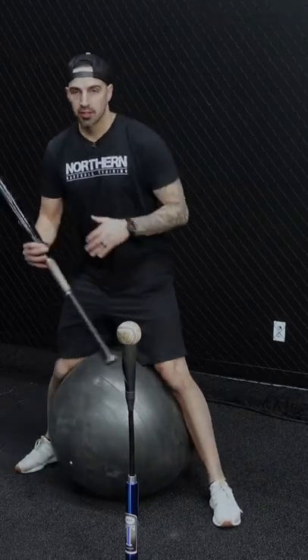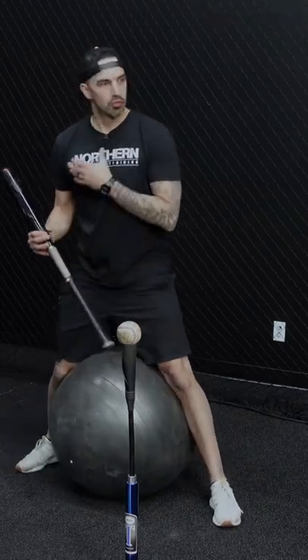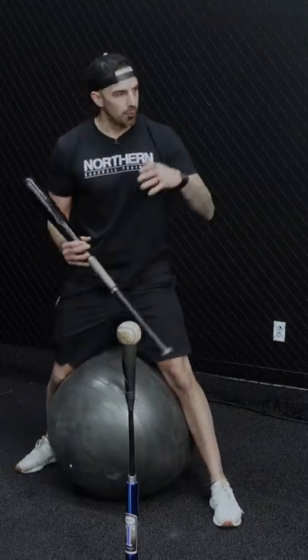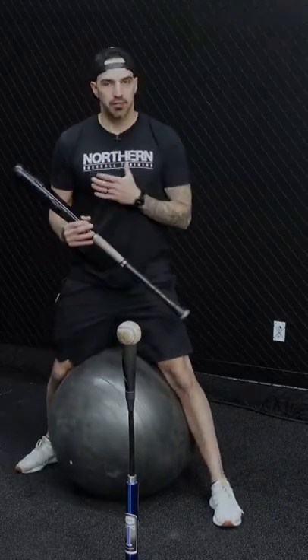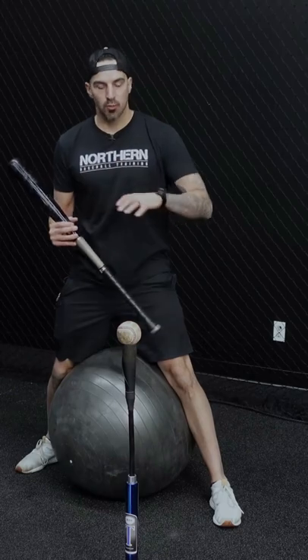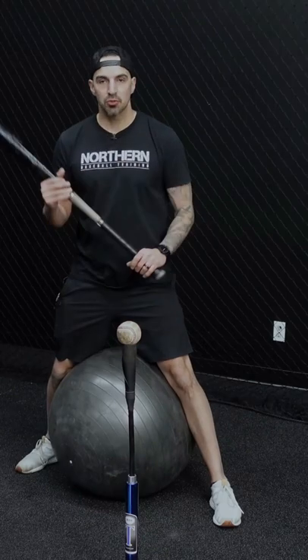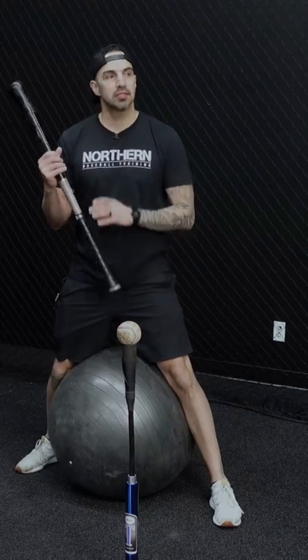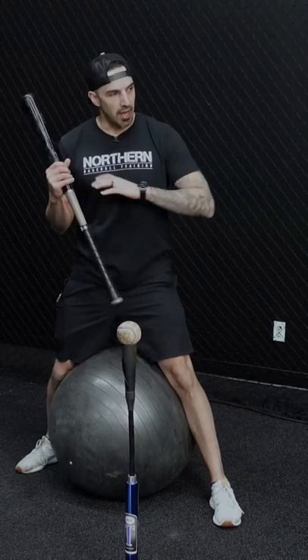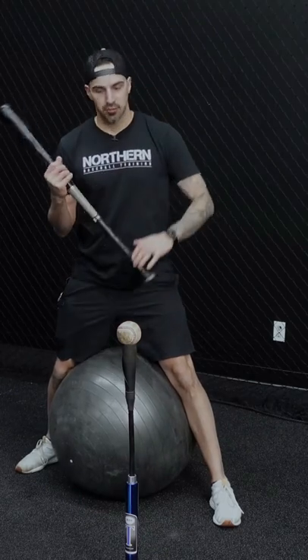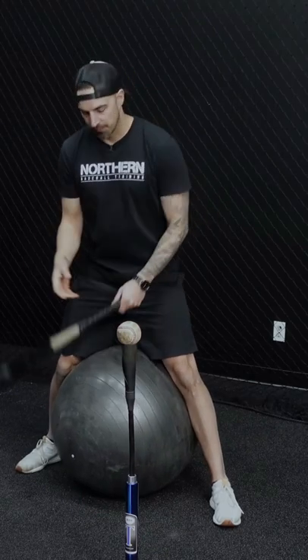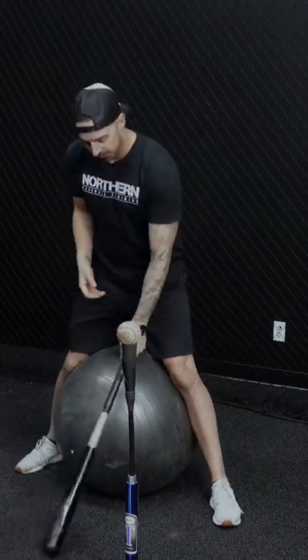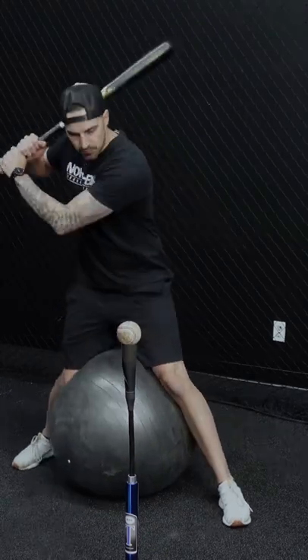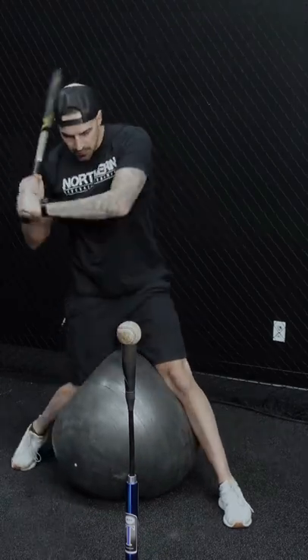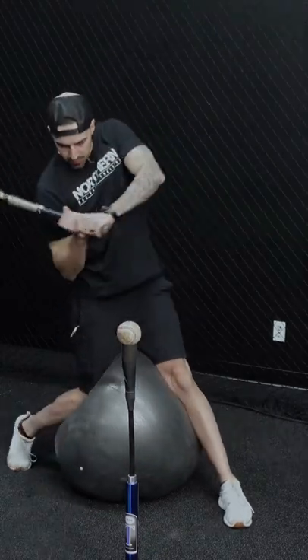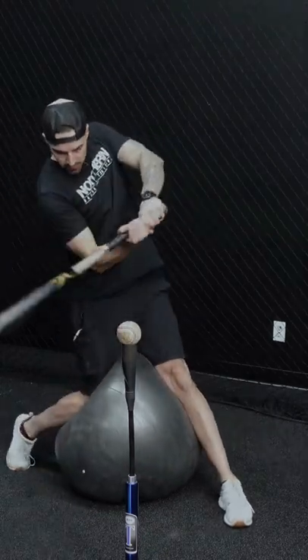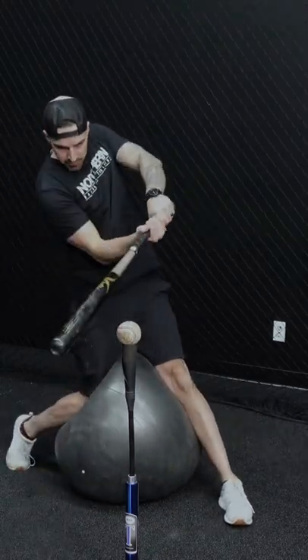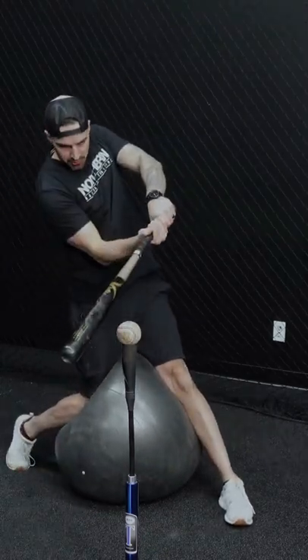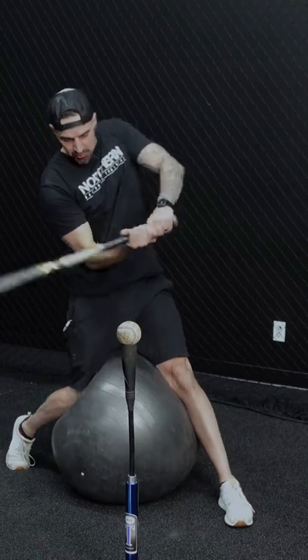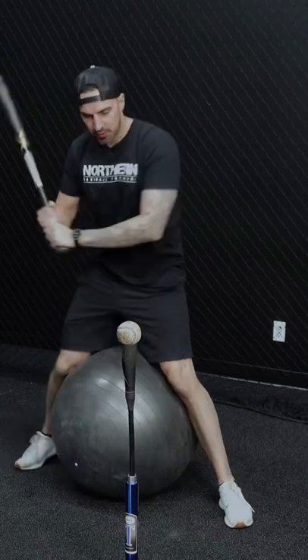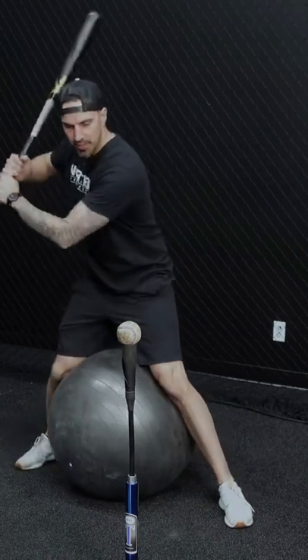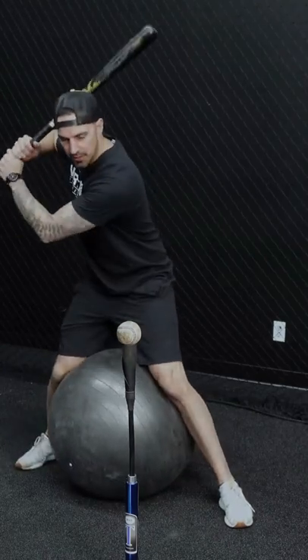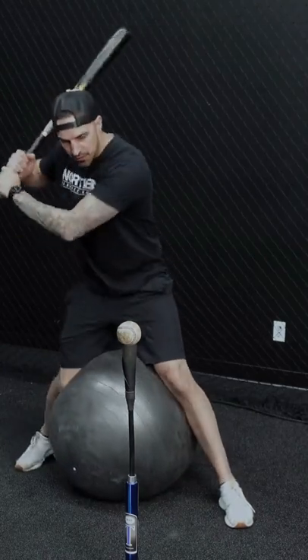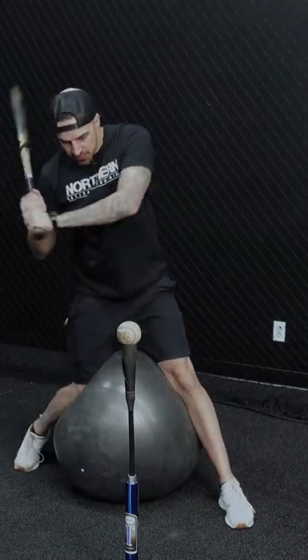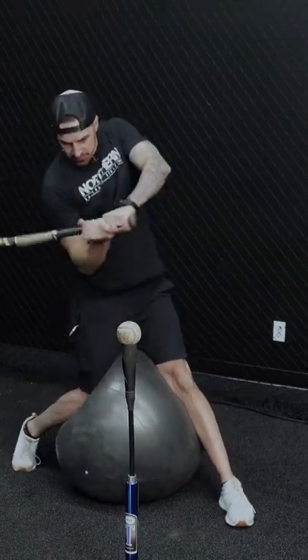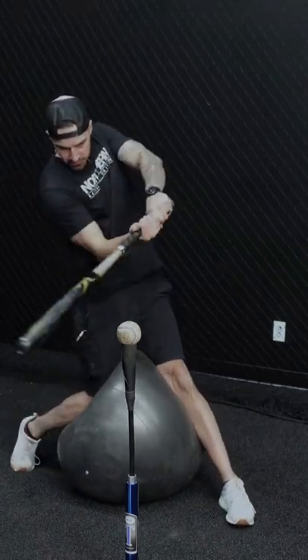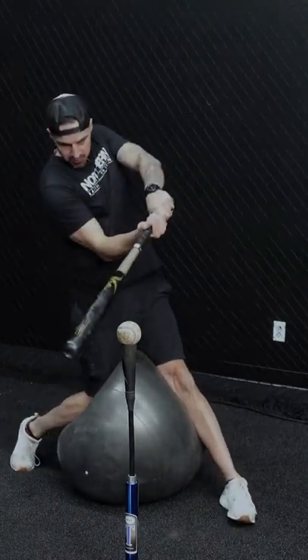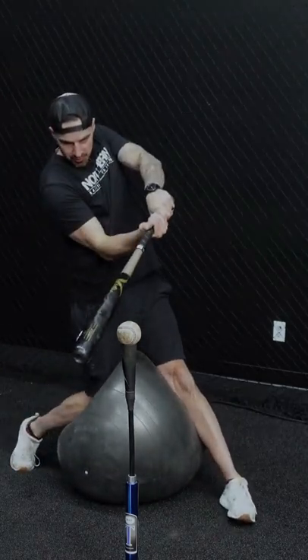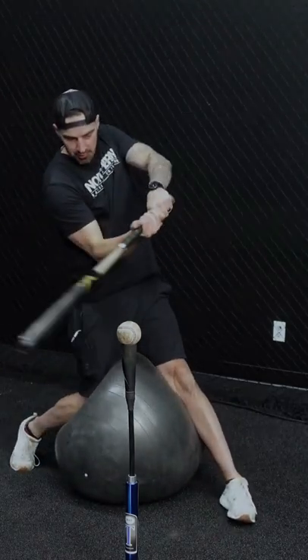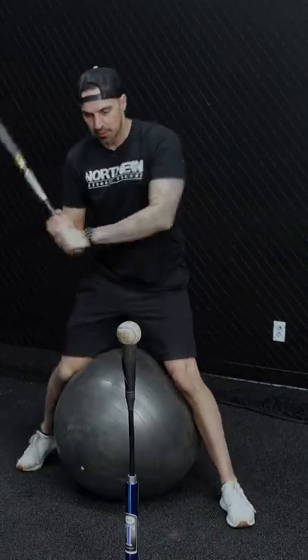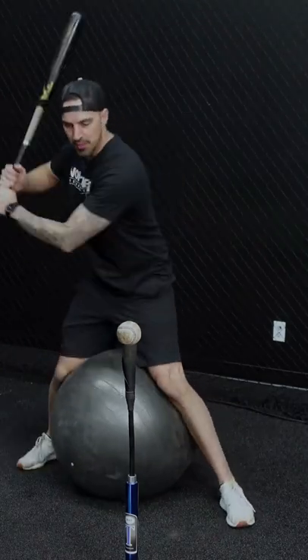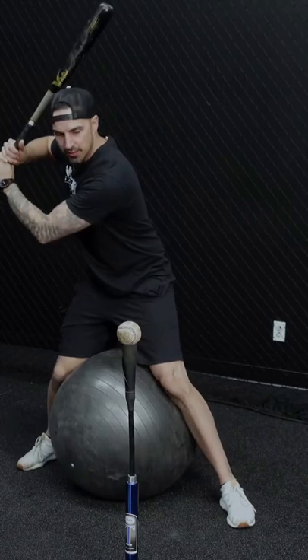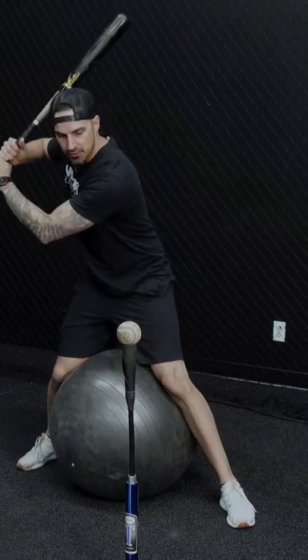Do a couple practice slow motion swings and then swing. Squeeze the ball, come back, squeeze the ball, come back and swing.